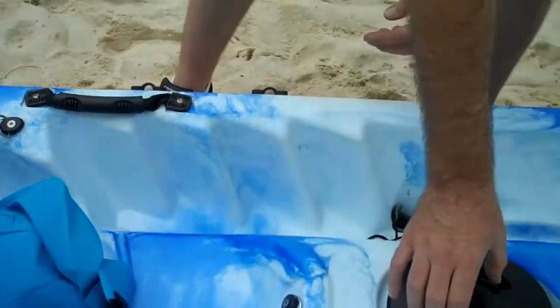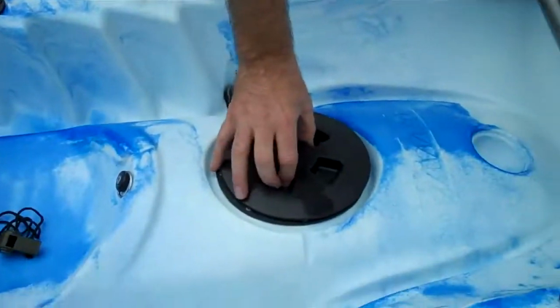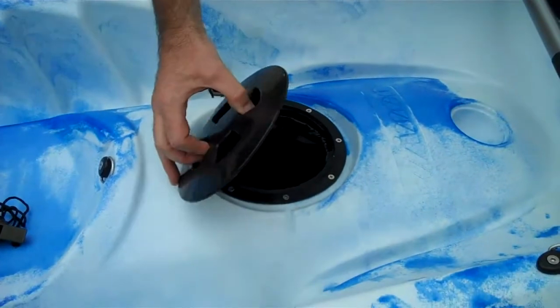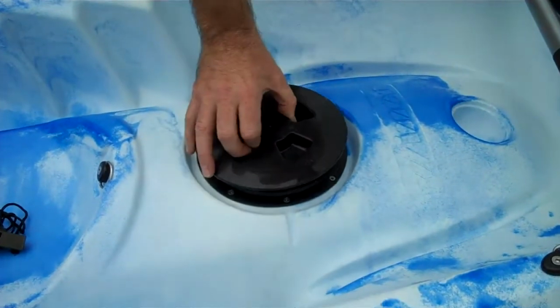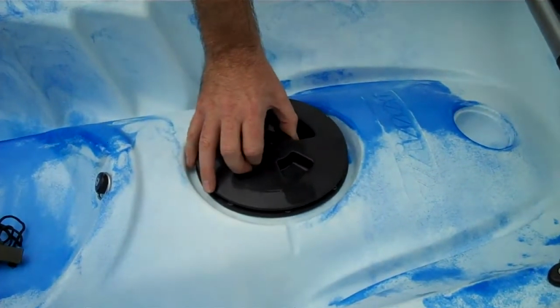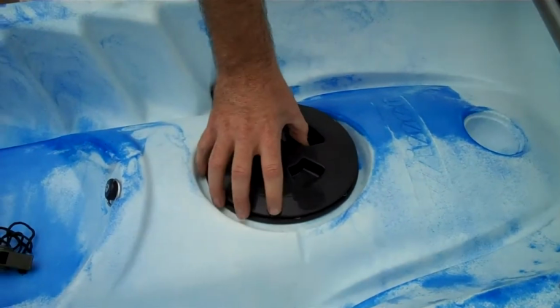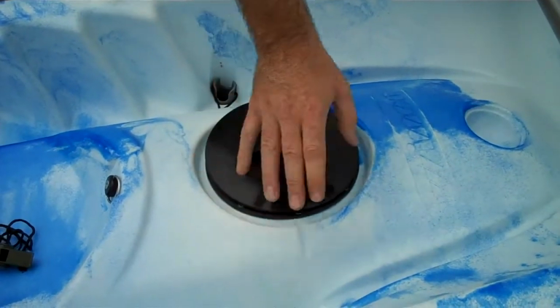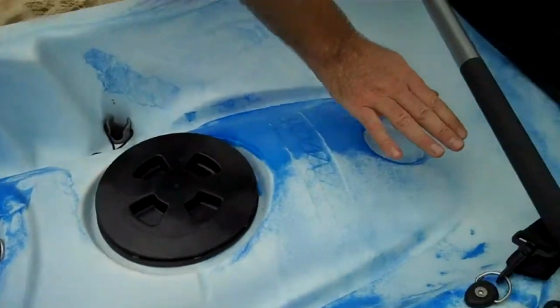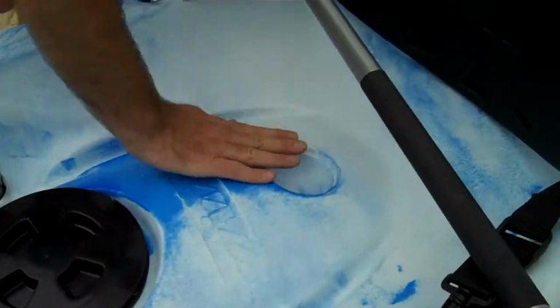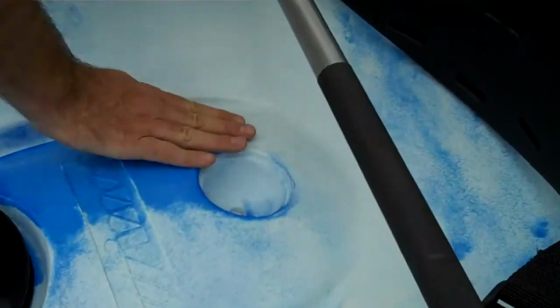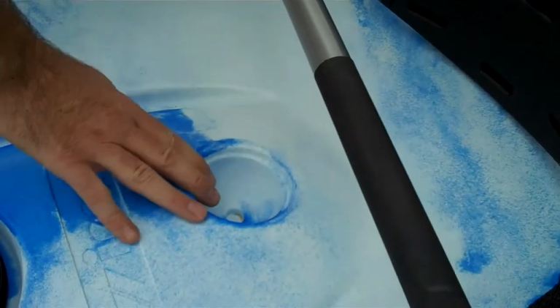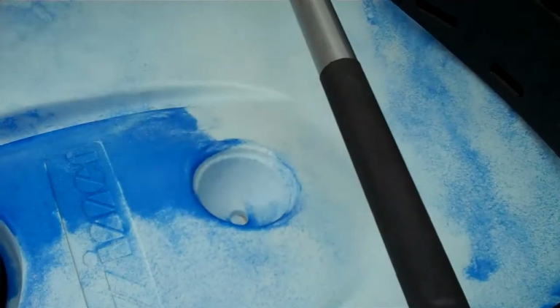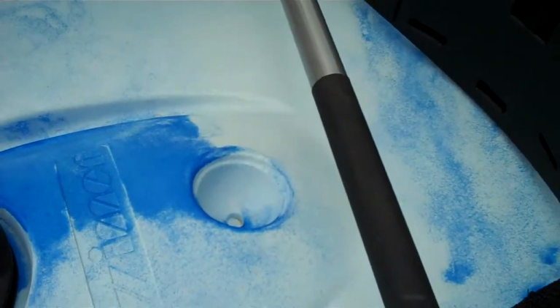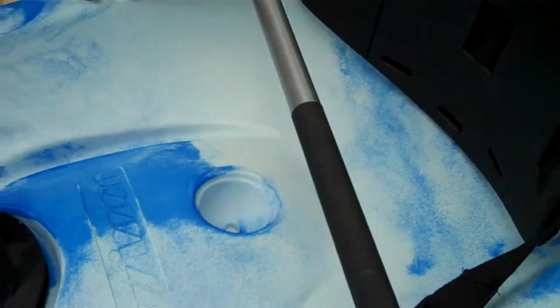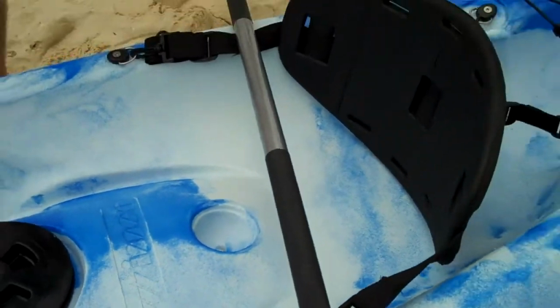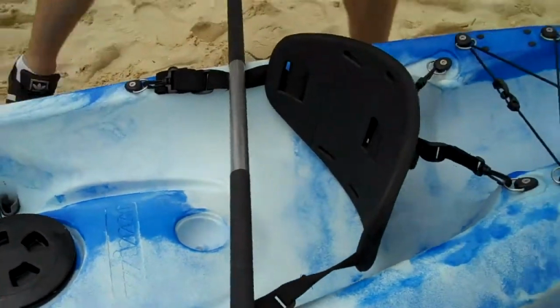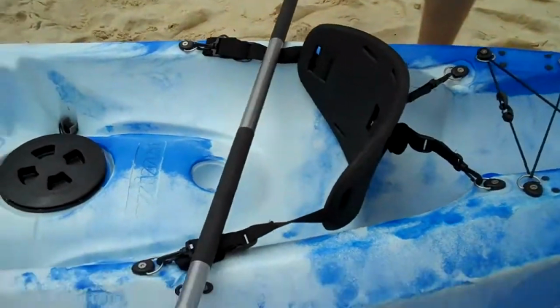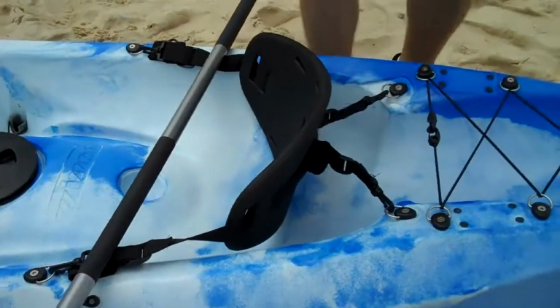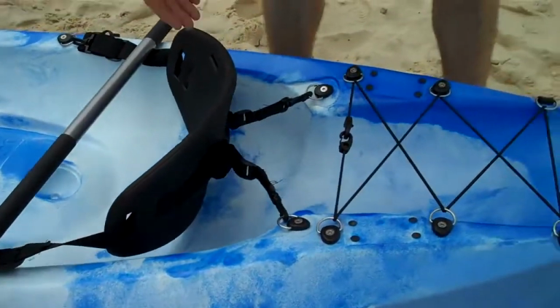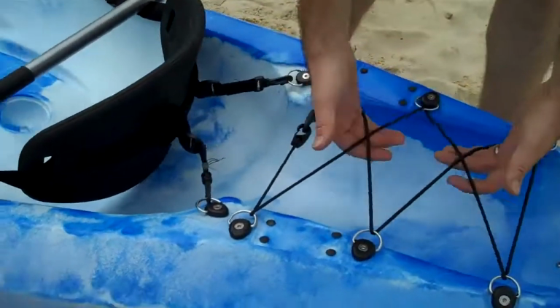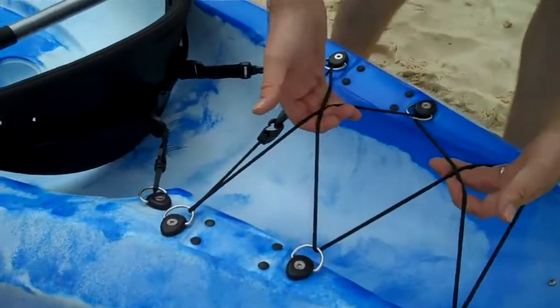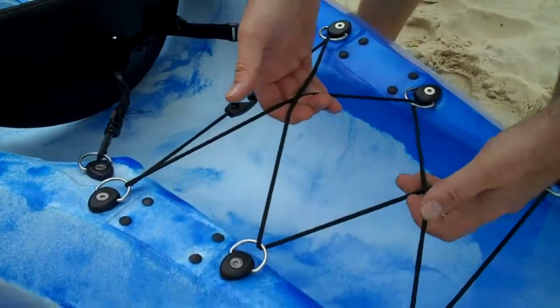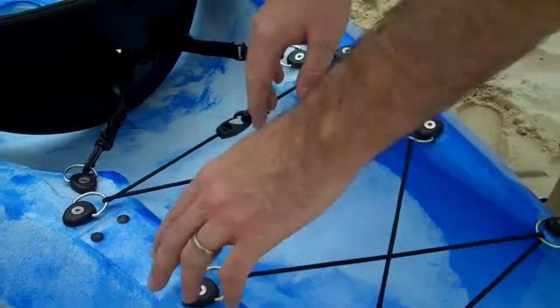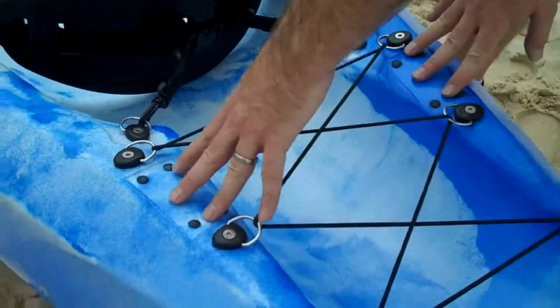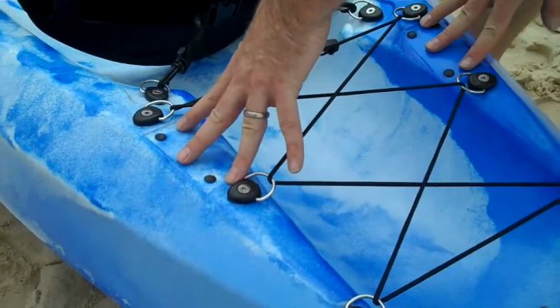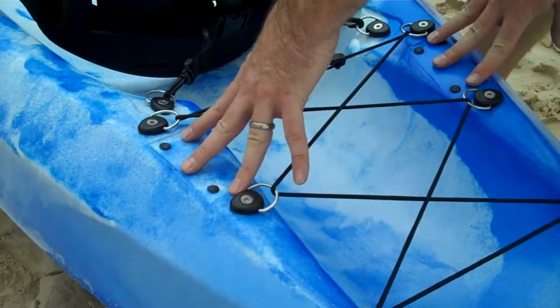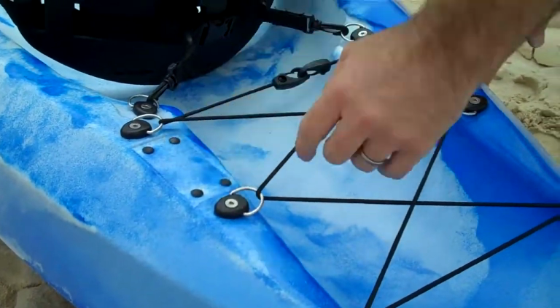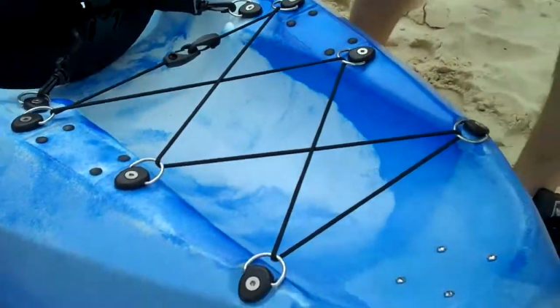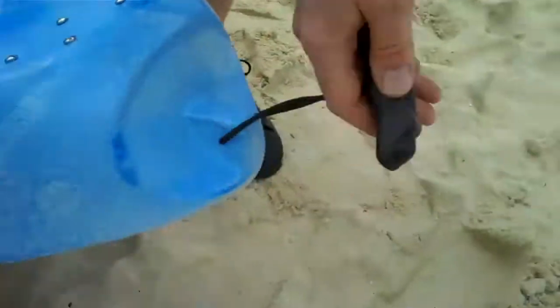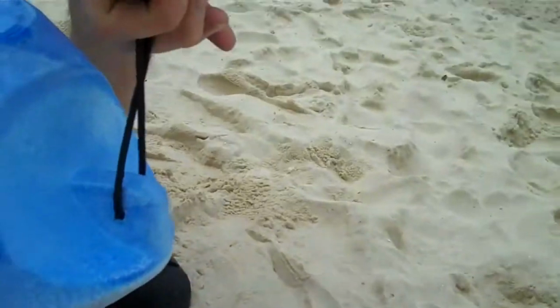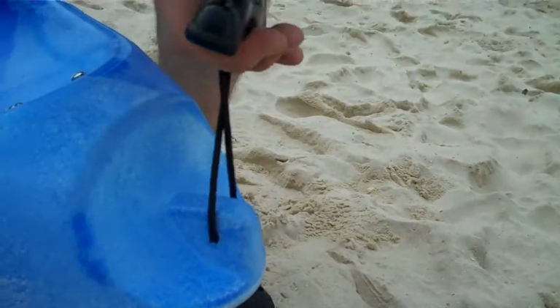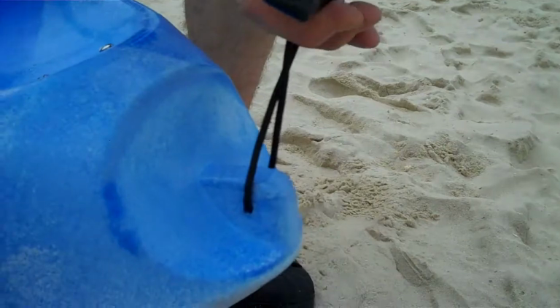Second hatch here so you can put some more stuff away. Little drinks bottle holder there at the back so you can put water or something a bit stronger, maybe a beer if you're feeling up for it. Another load of webbing here and extra areas for your rod holders, carry handle at the back and there we go.